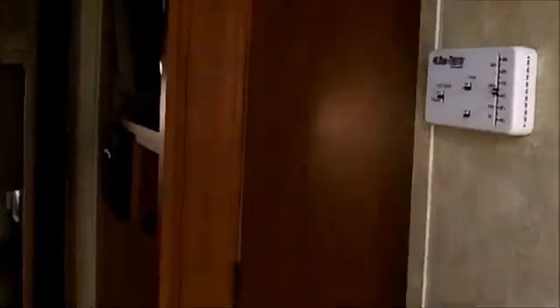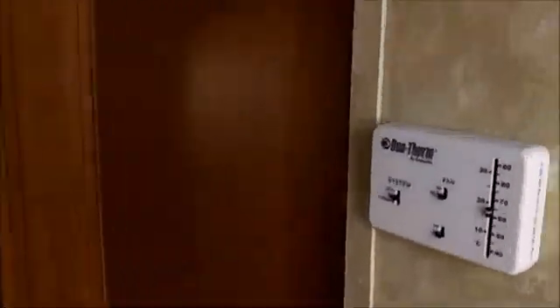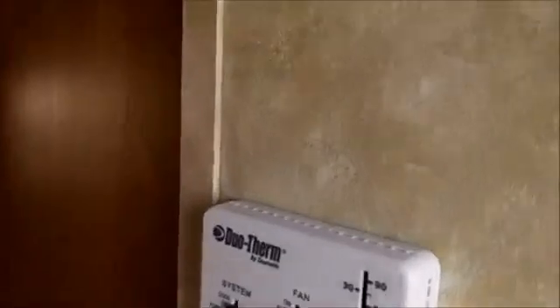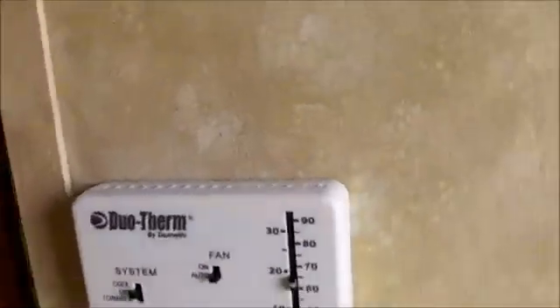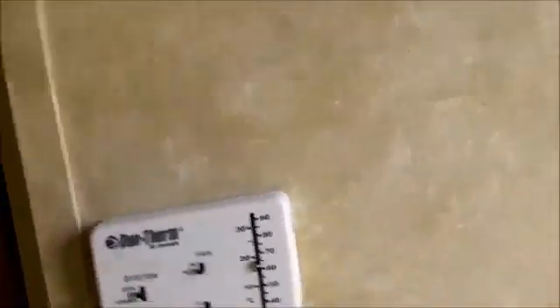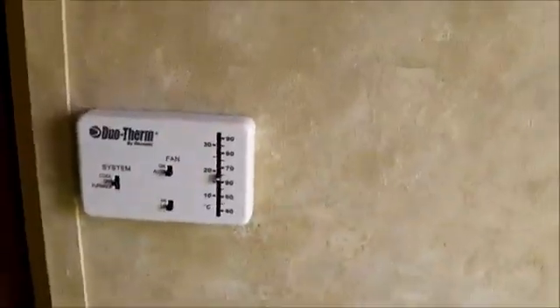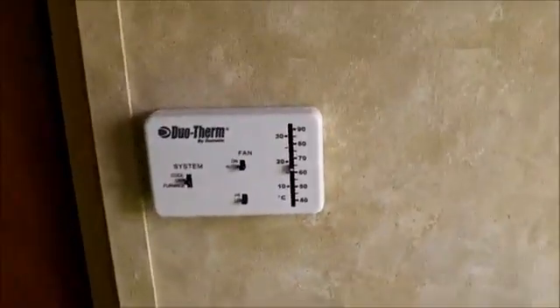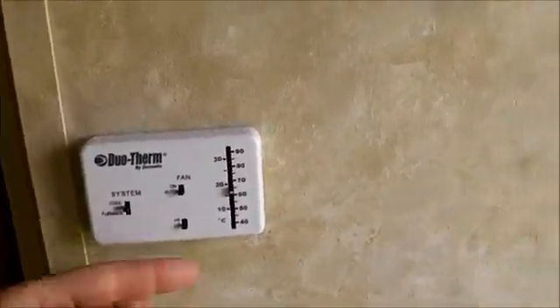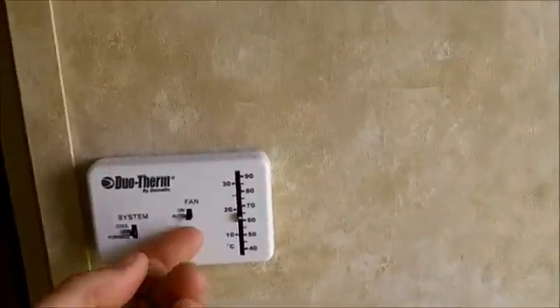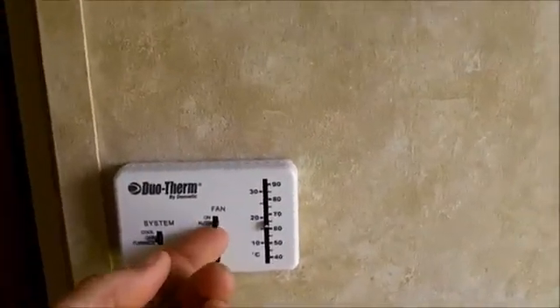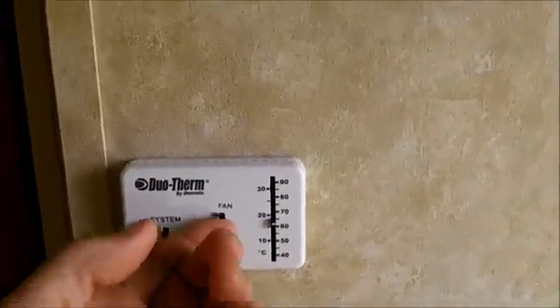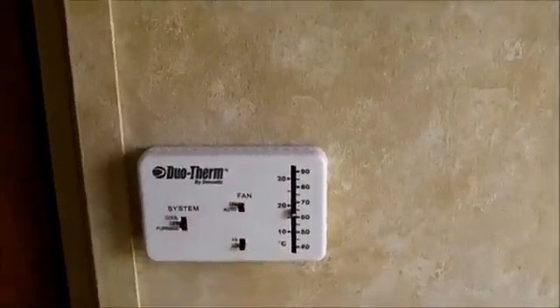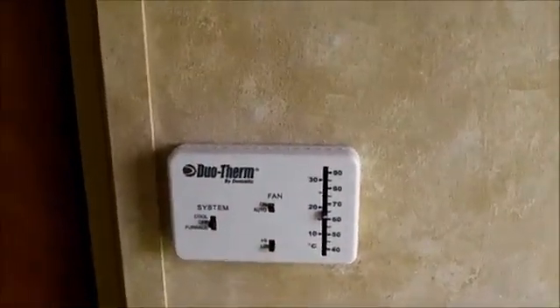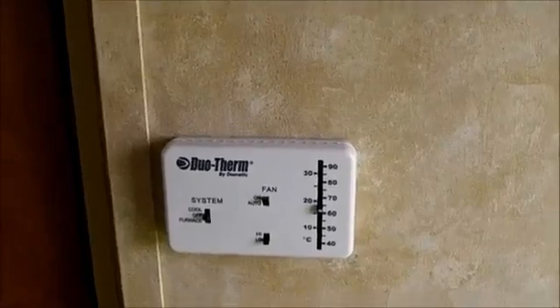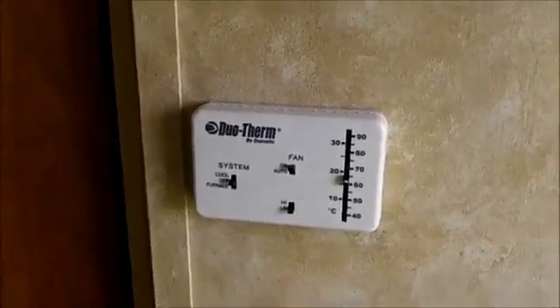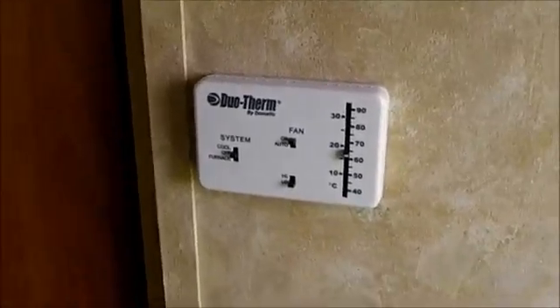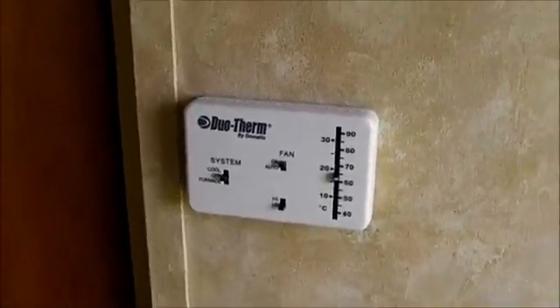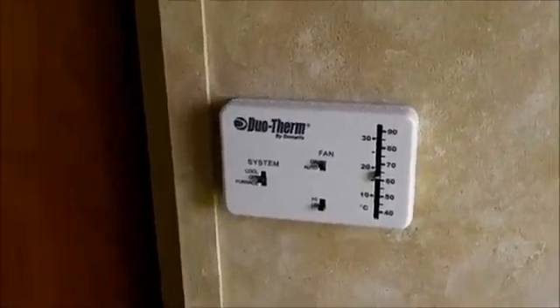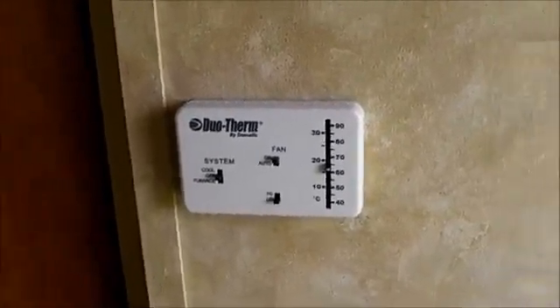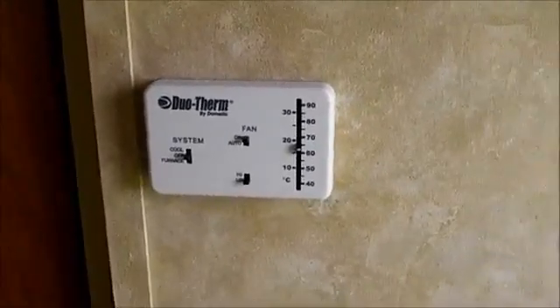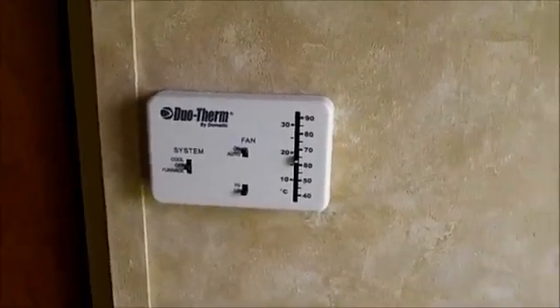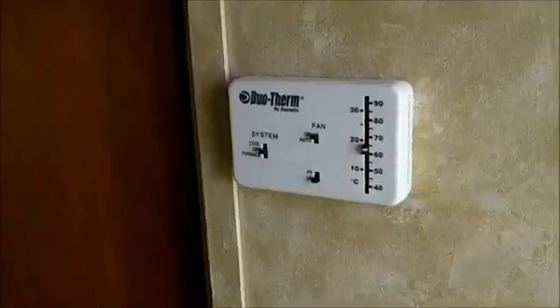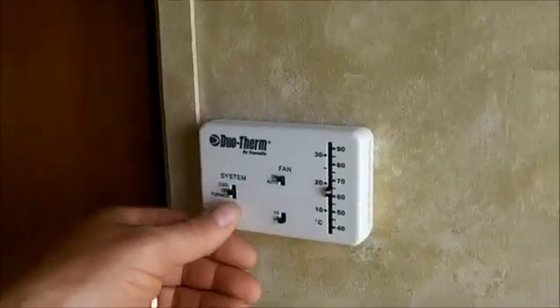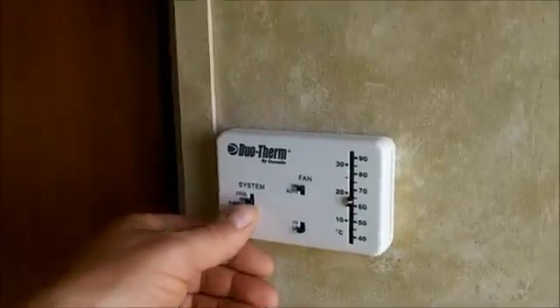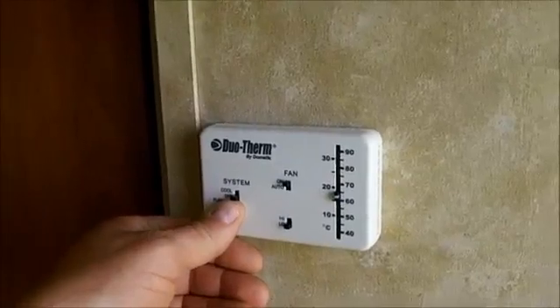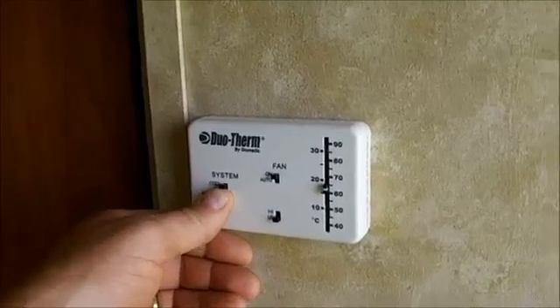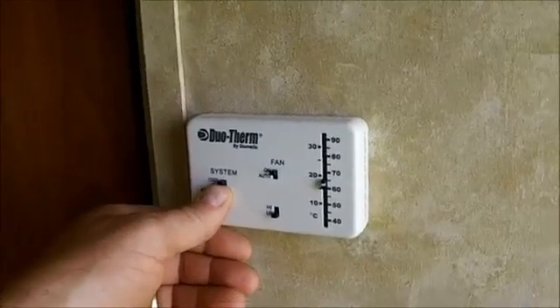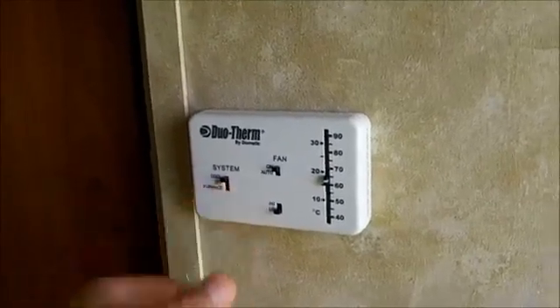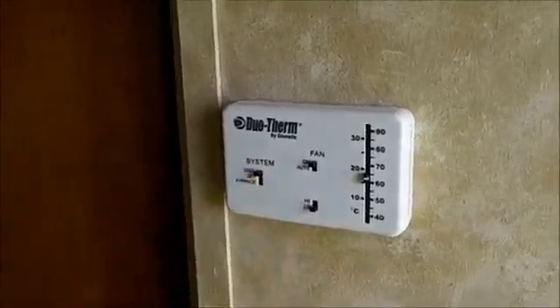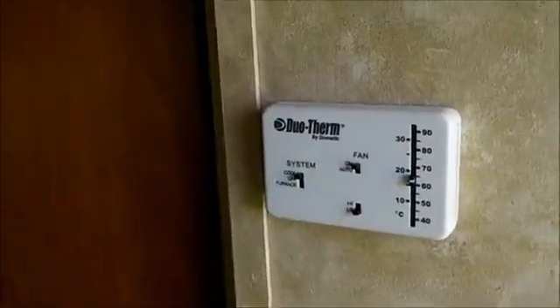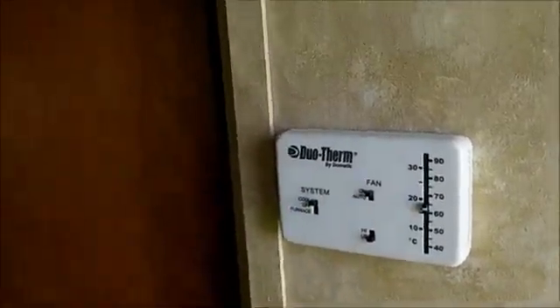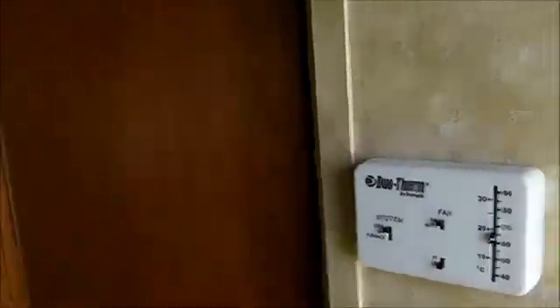Okay, let's go in and turn this on and see how it works. The first thing I want to do is switch the fan on auto, because that way the compressor and the fan don't both have to start at the same time. Let's try the cooling. Voila!